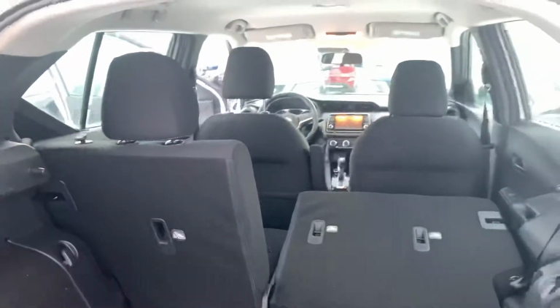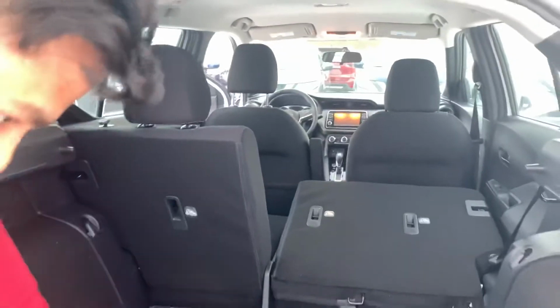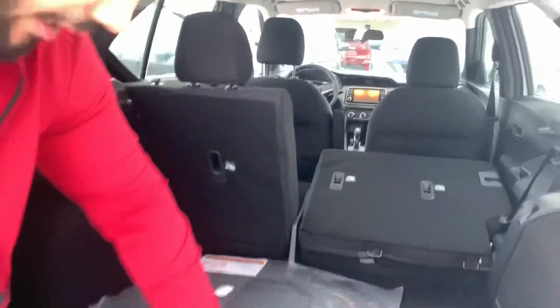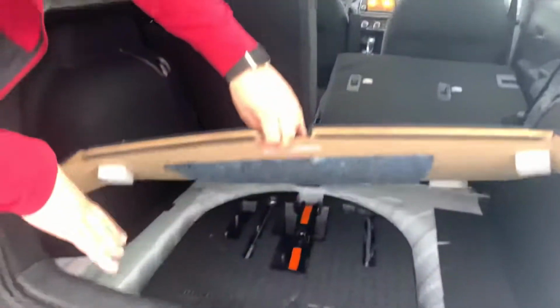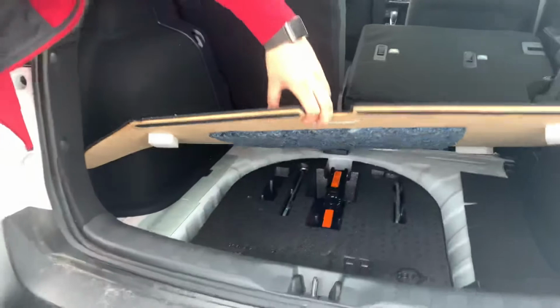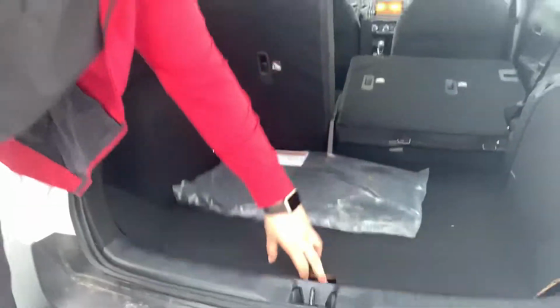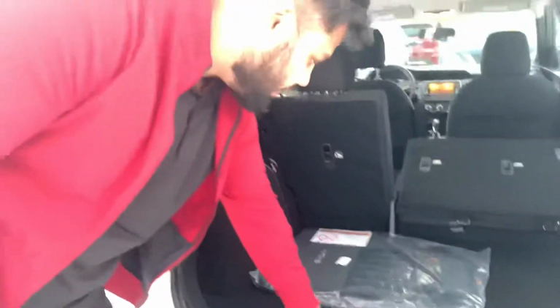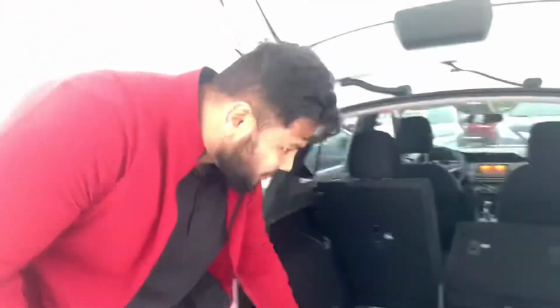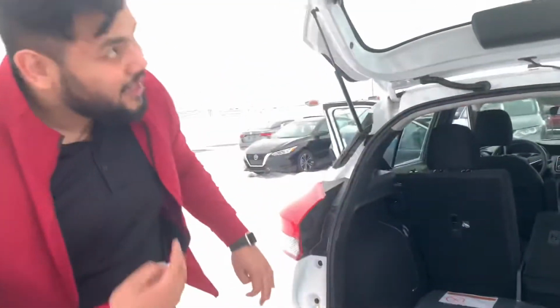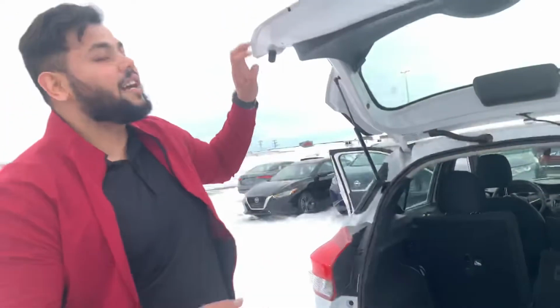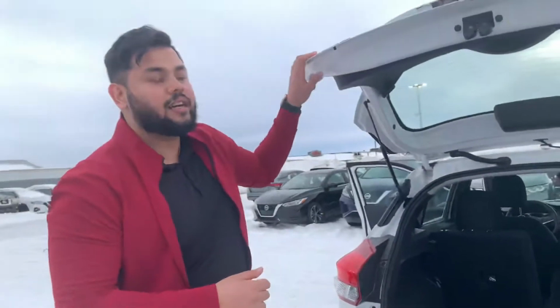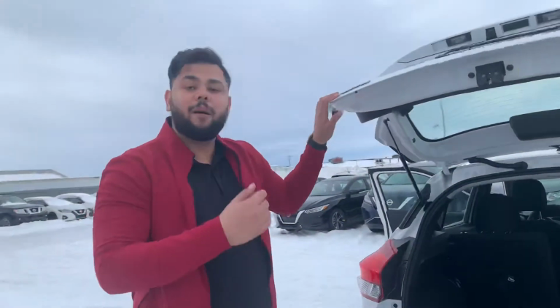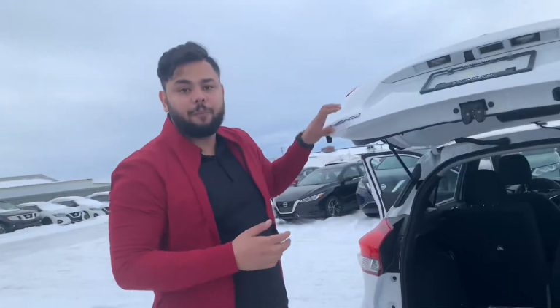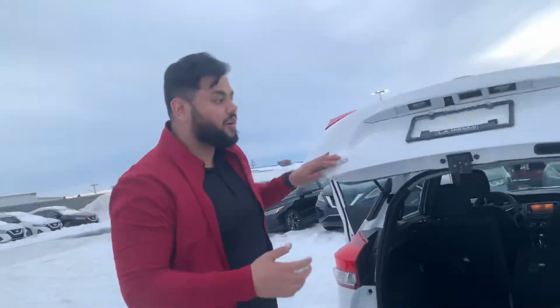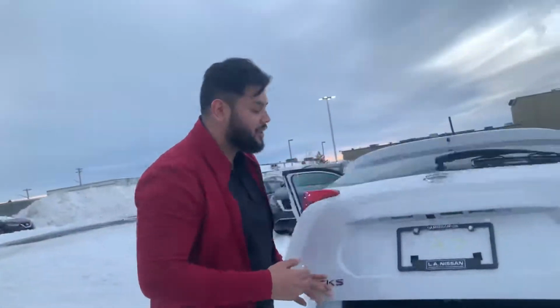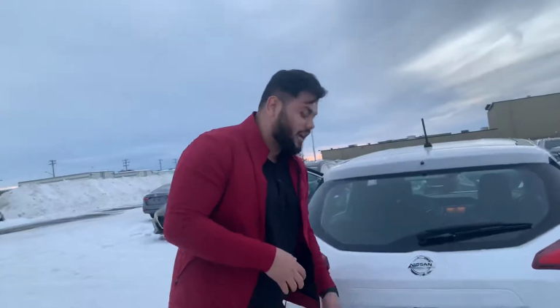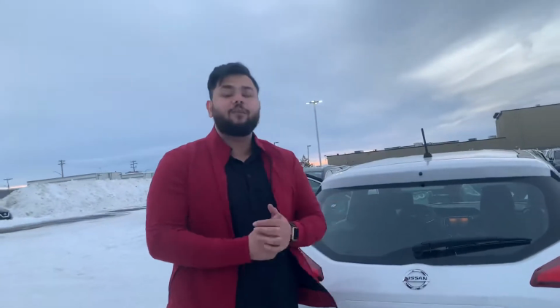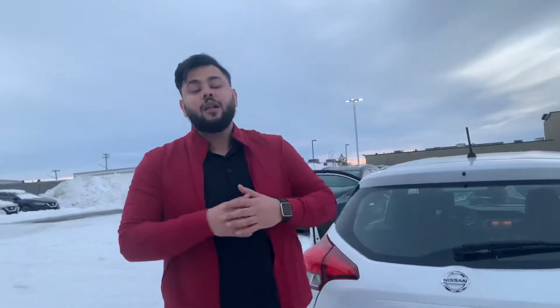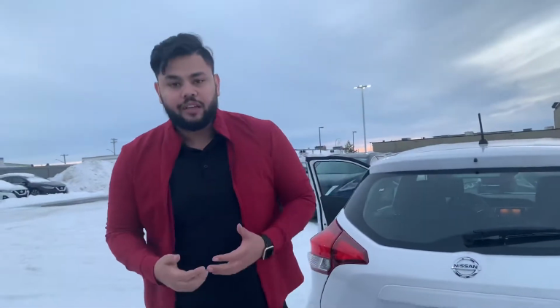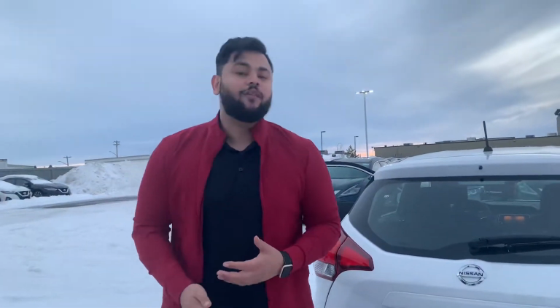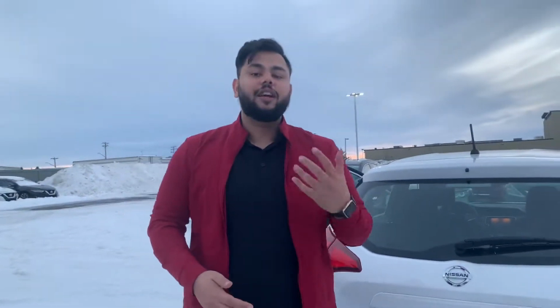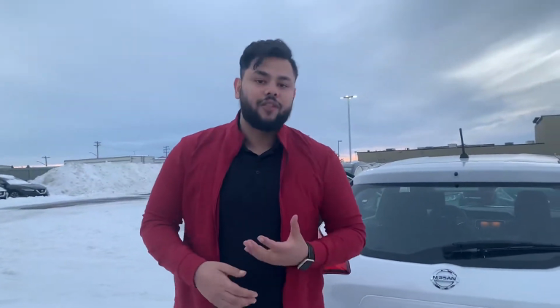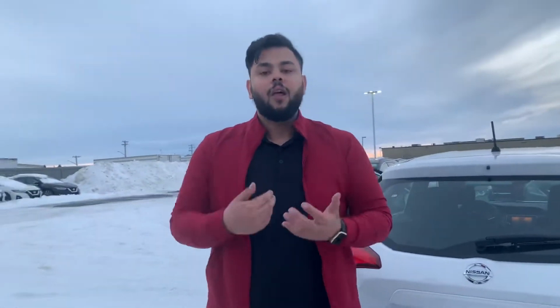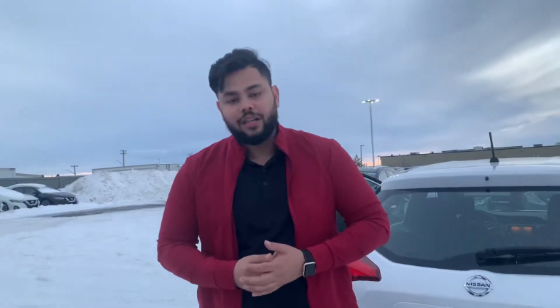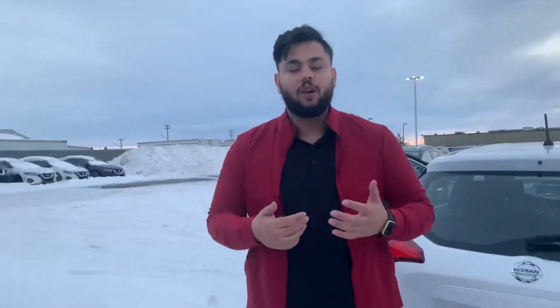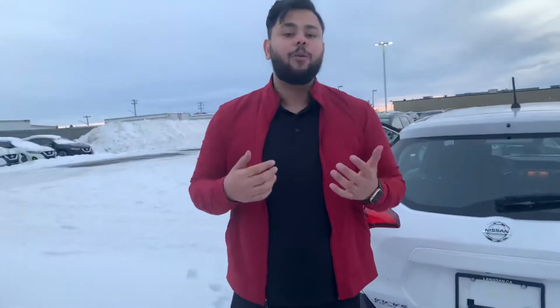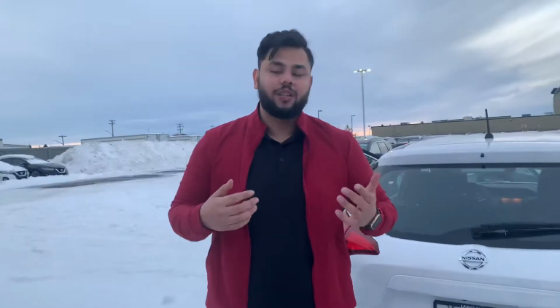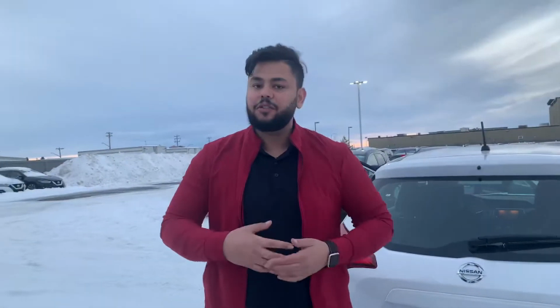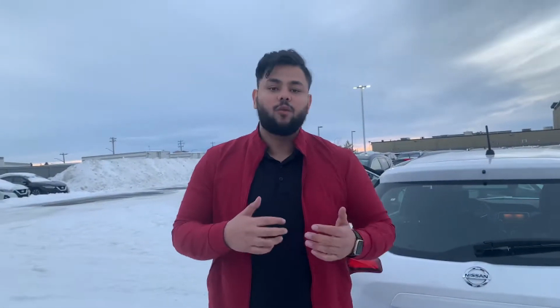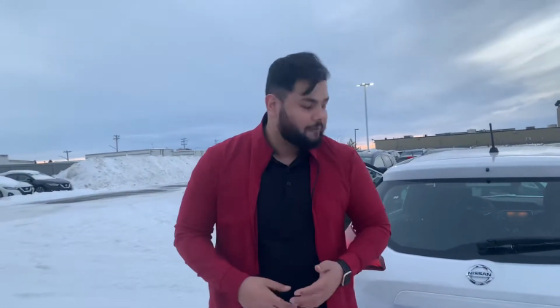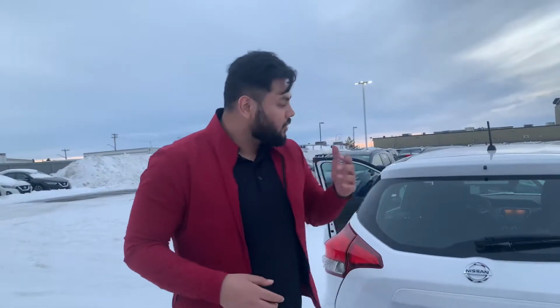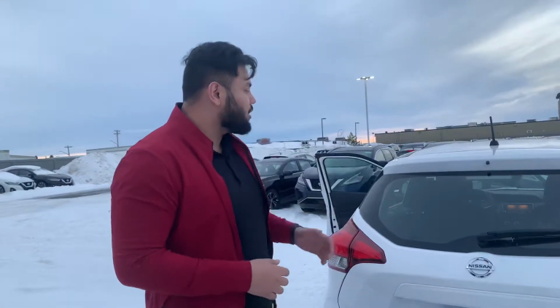Those seats are of course 60/40 split, and you have a jack and spare tire down there. This vehicle is going to come with a bumper-to-bumper three-year or 60,000 kilometer warranty from the factory, and a five-year or 100,000 kilometer powertrain warranty as well — so you're well covered.